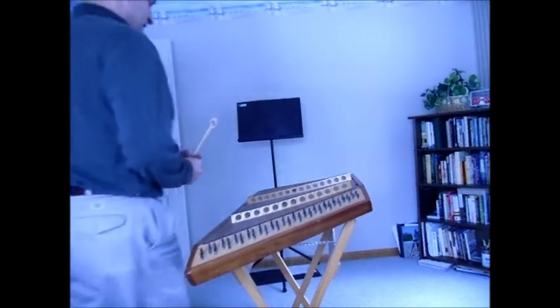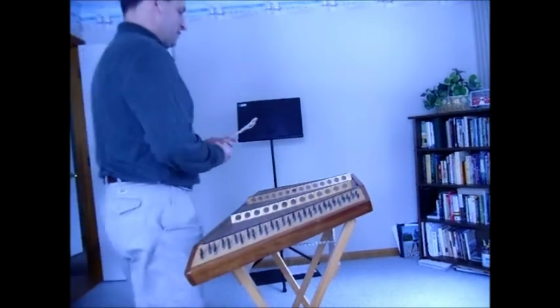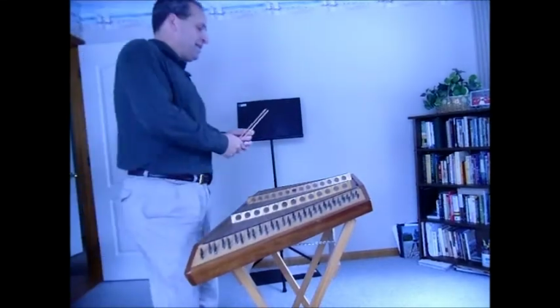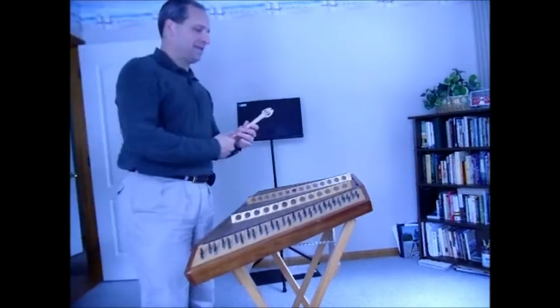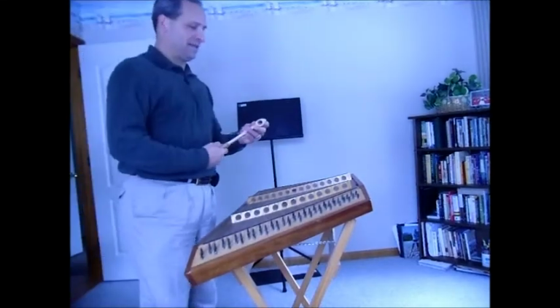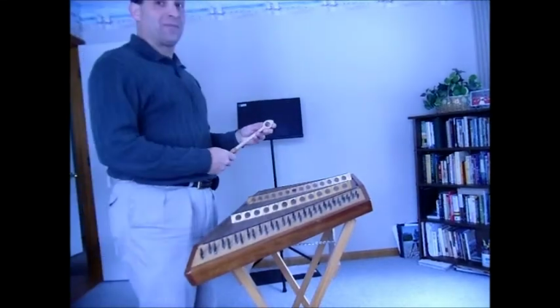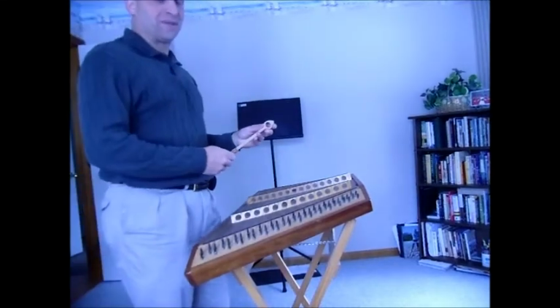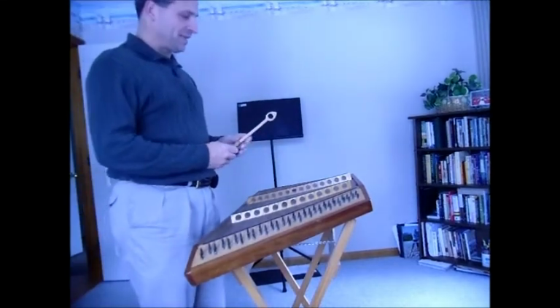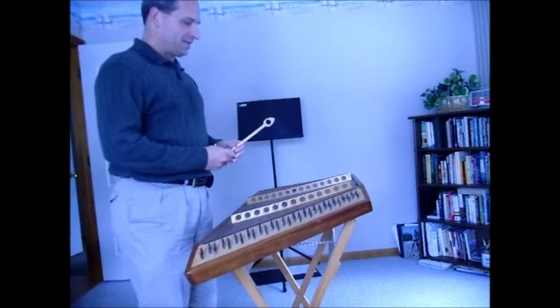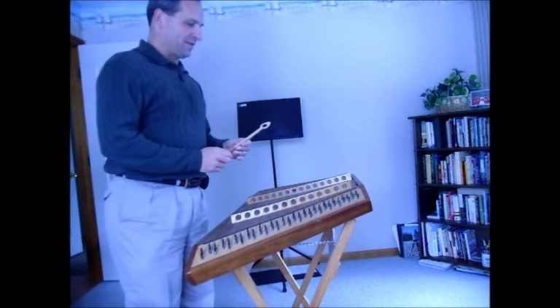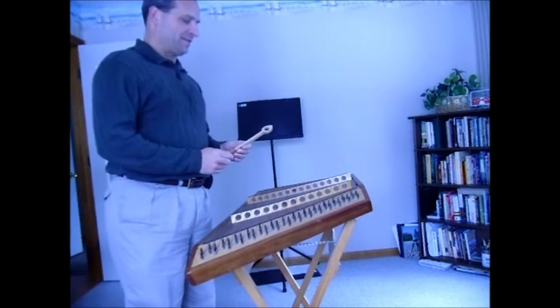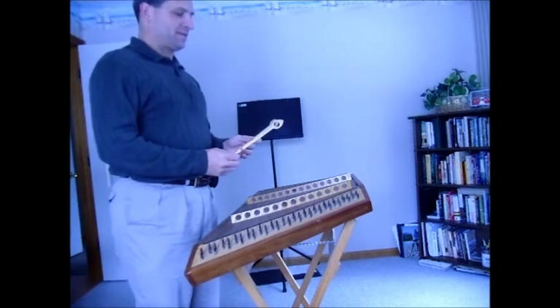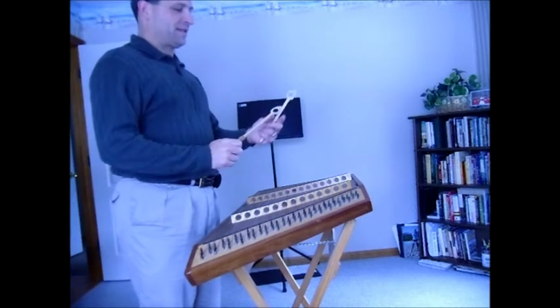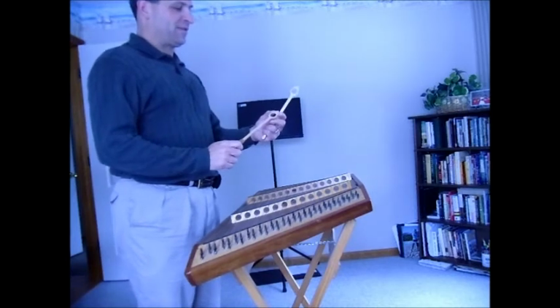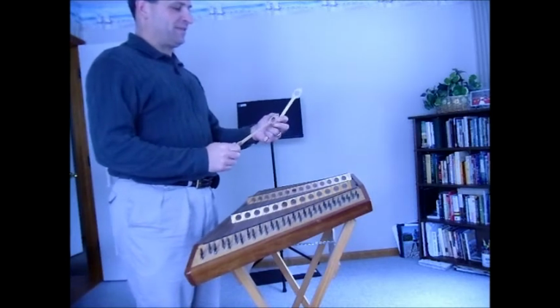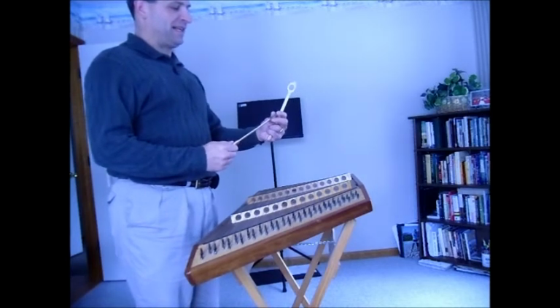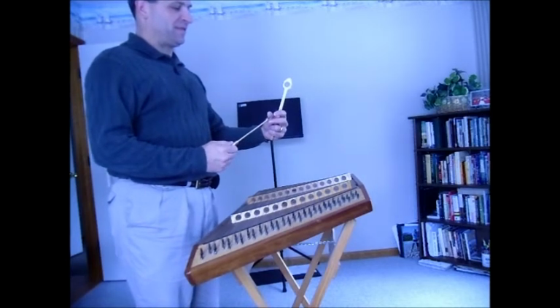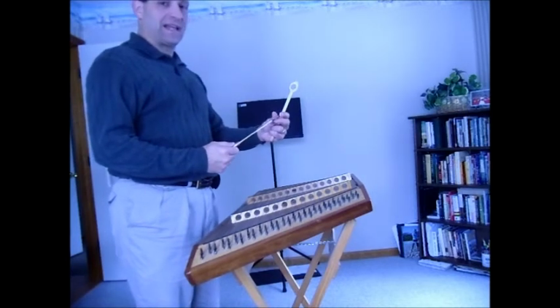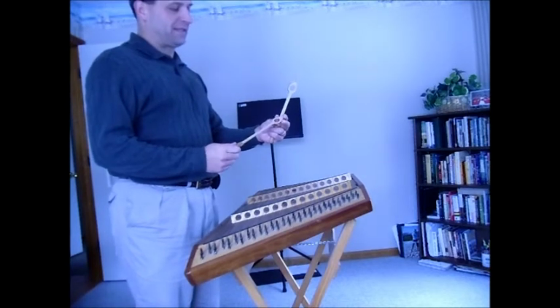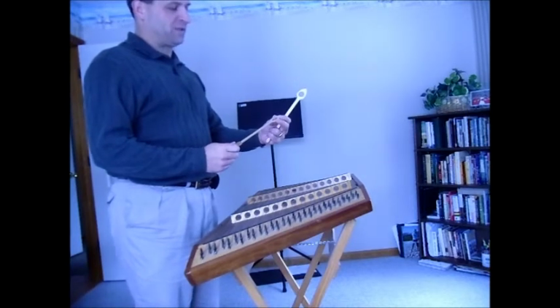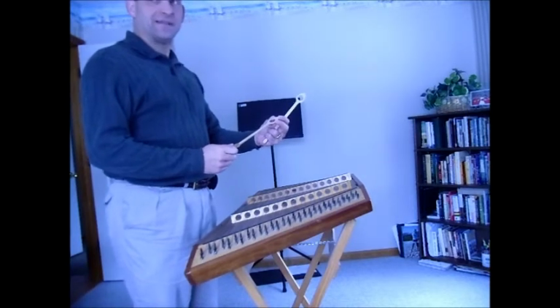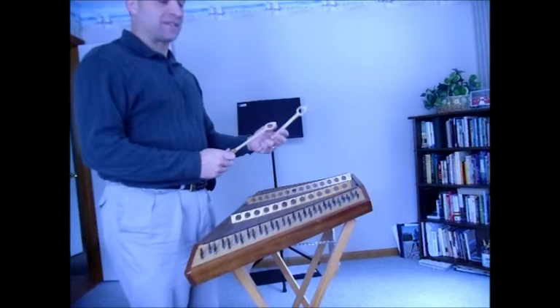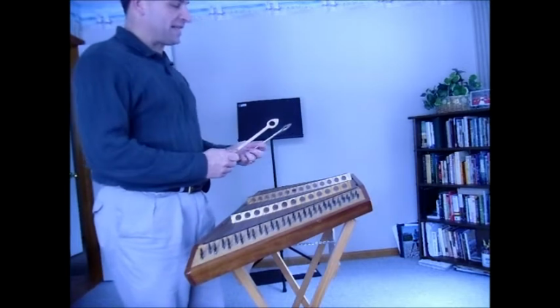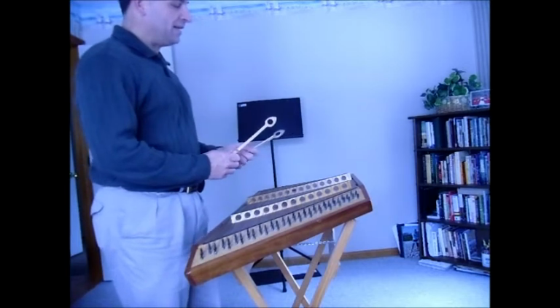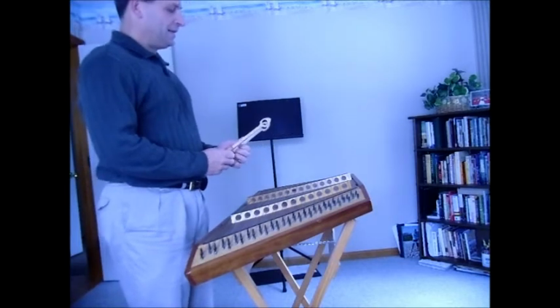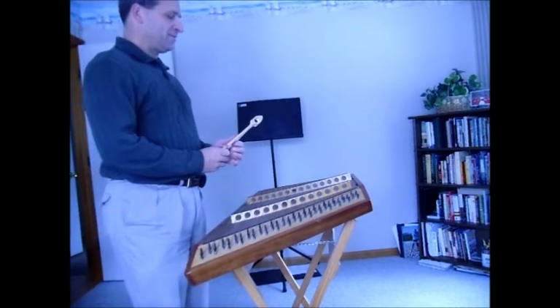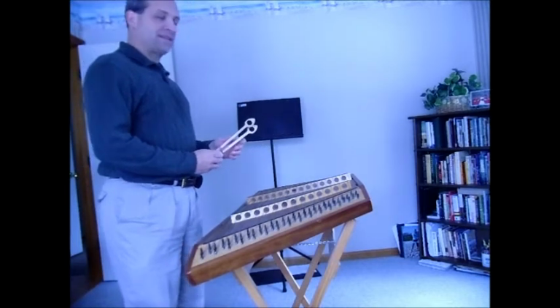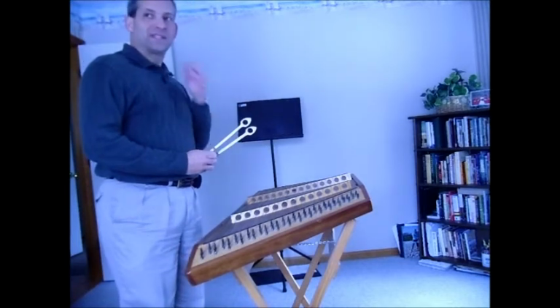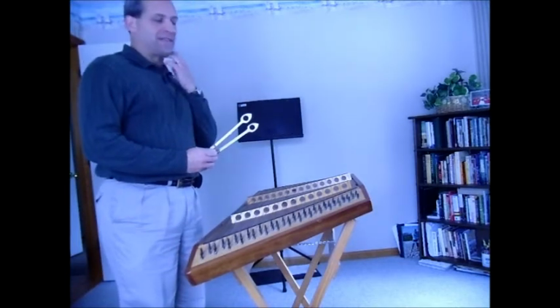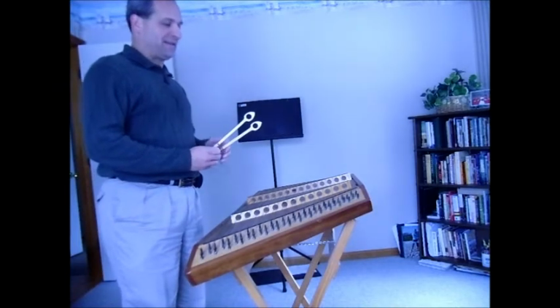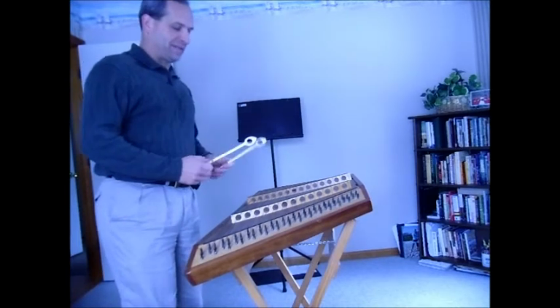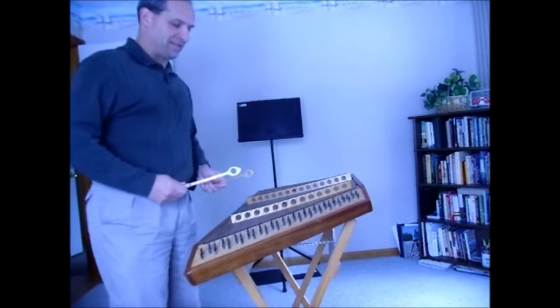A quick primer in hammer dulcimer. The hammers have a mute side with felt and leather, and then the wooden side which gives a different sound. I'll start off playing some scales and then I'll try to play Yezu.